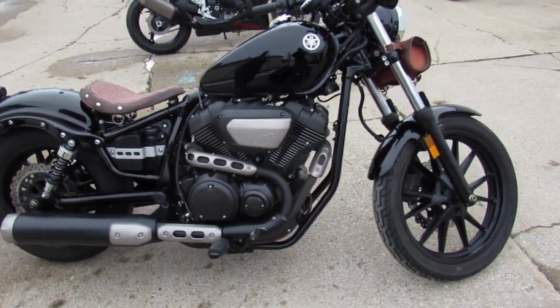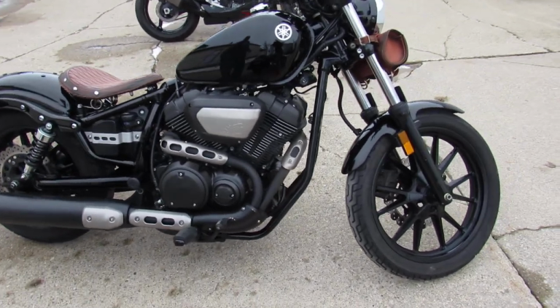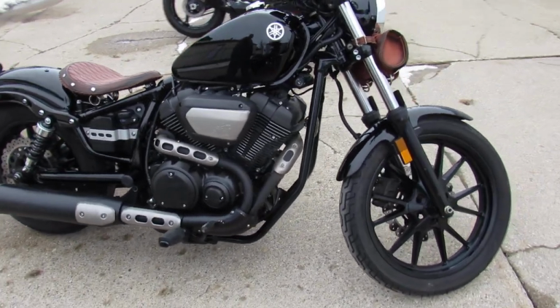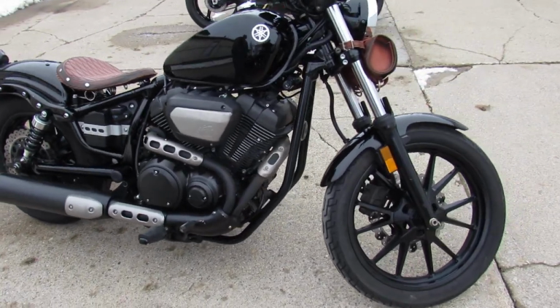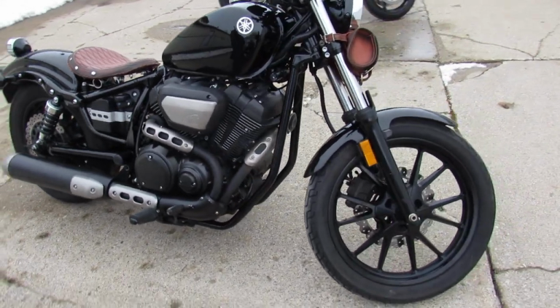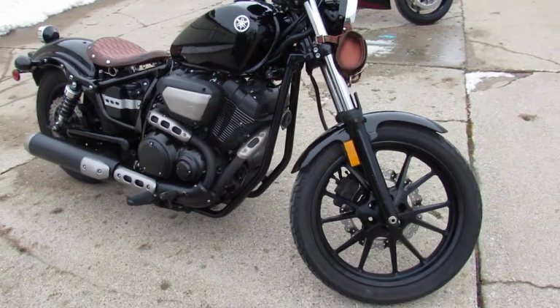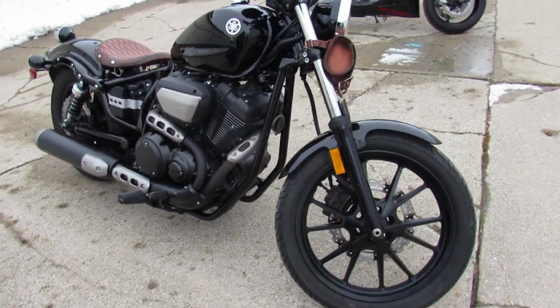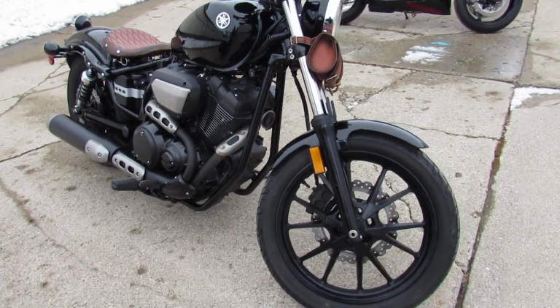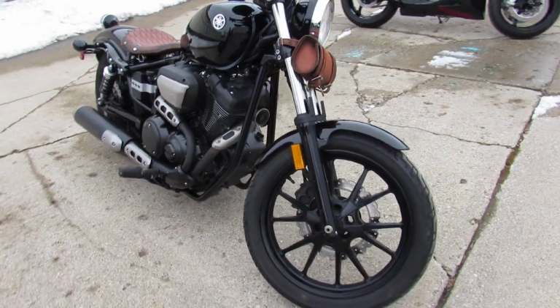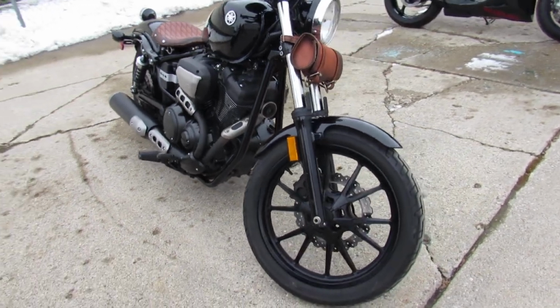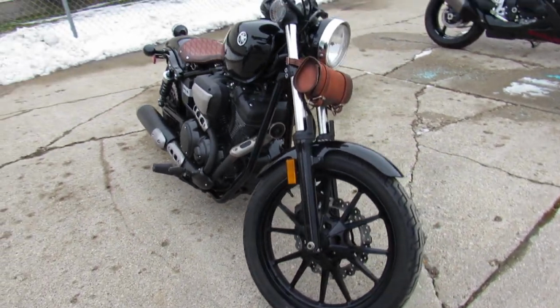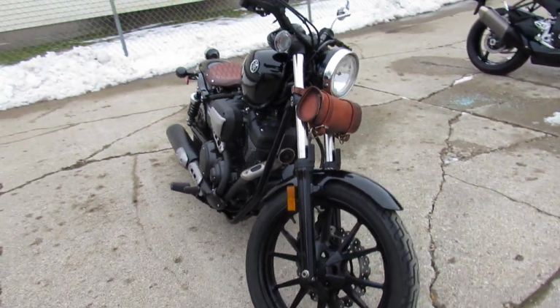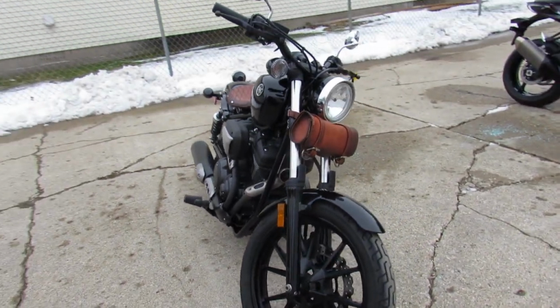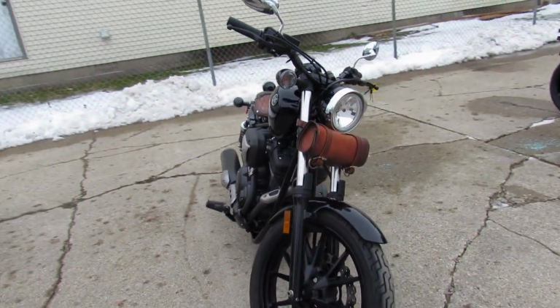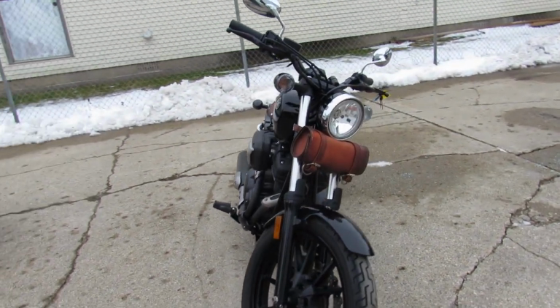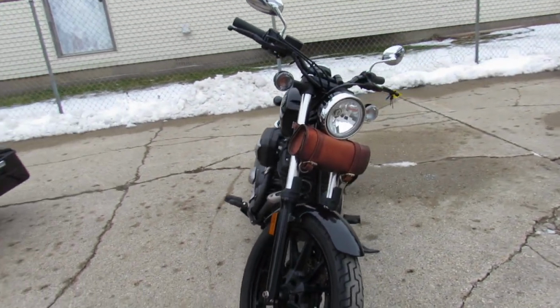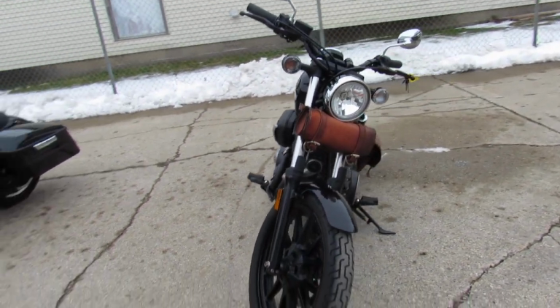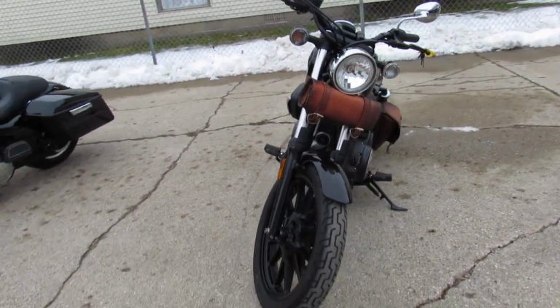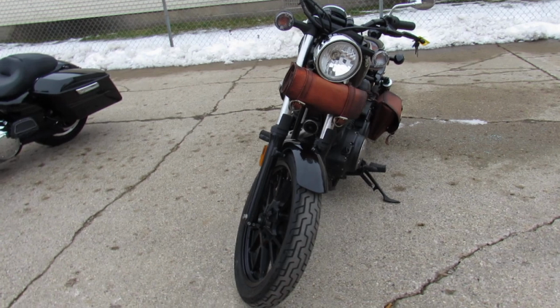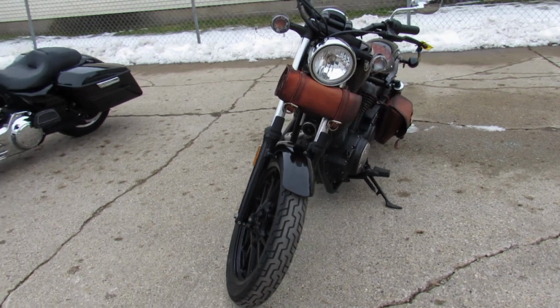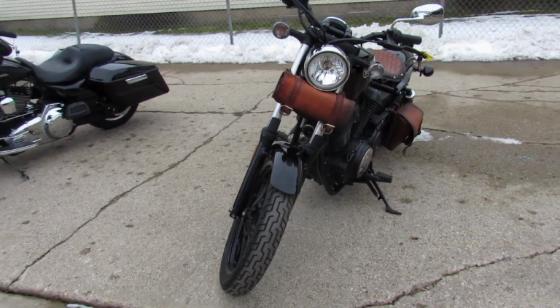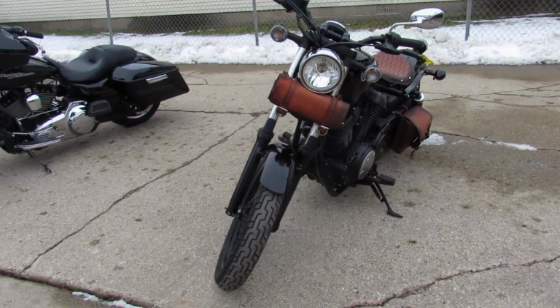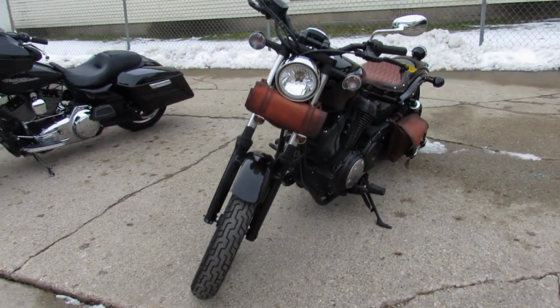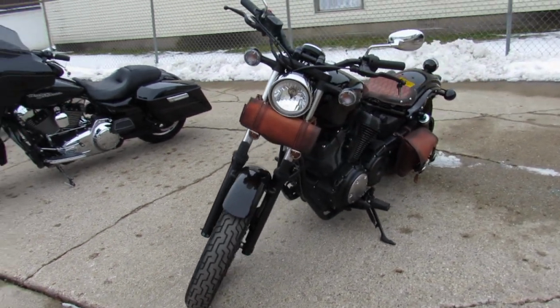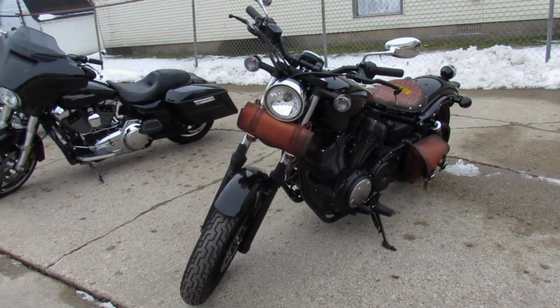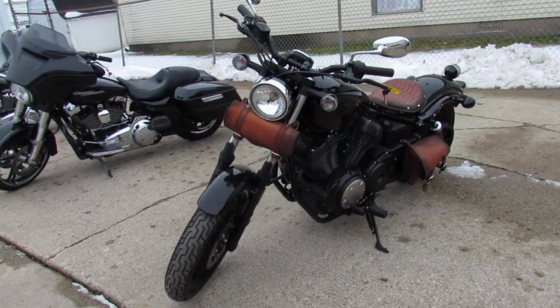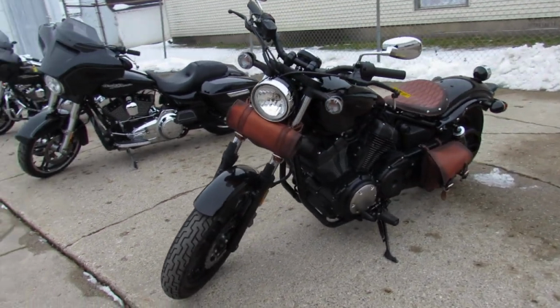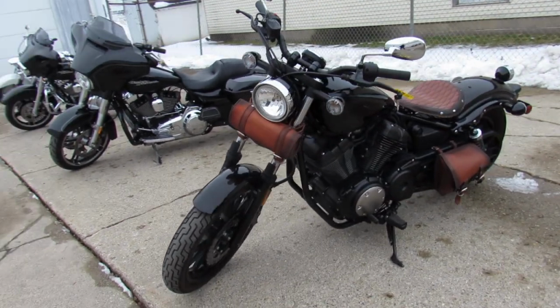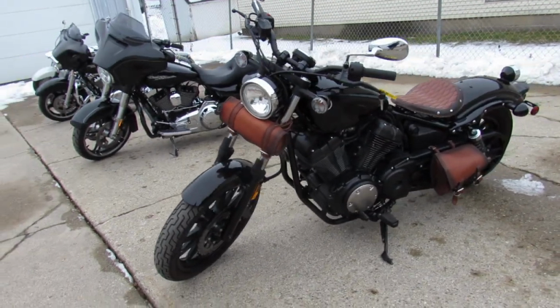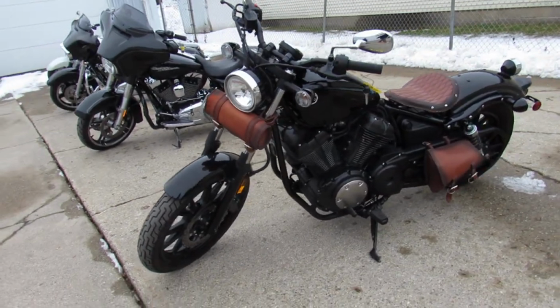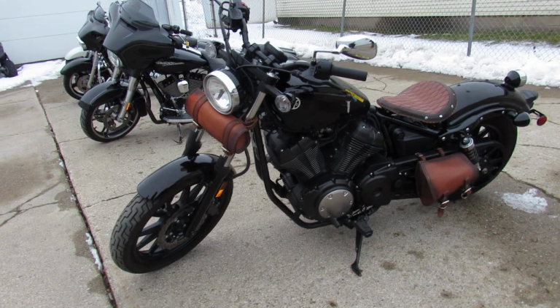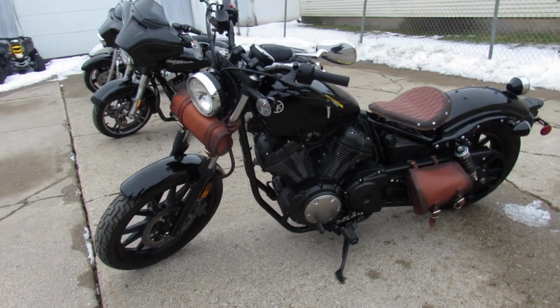Hey guys, ApprovalPowersports.com here doing a video. We got a Yamaha Bolt, 2014, just a little over 11,000 miles guys. Certified, inspected, and ready for the road.